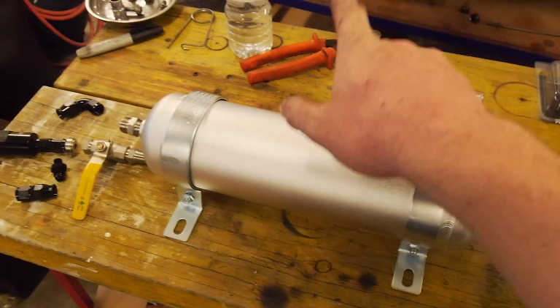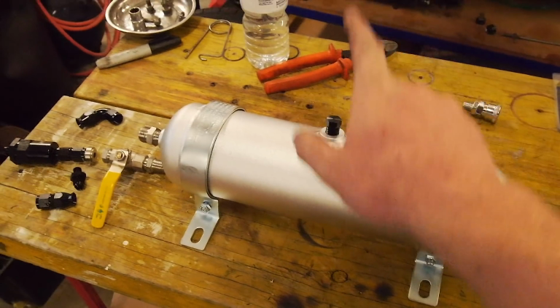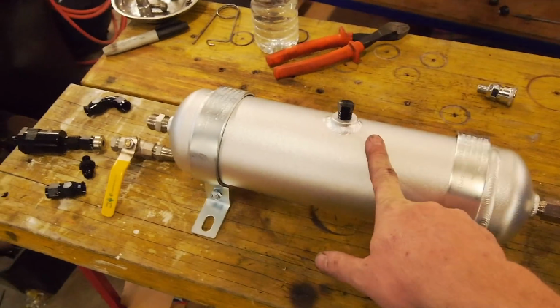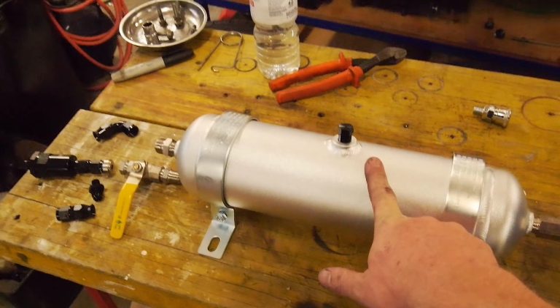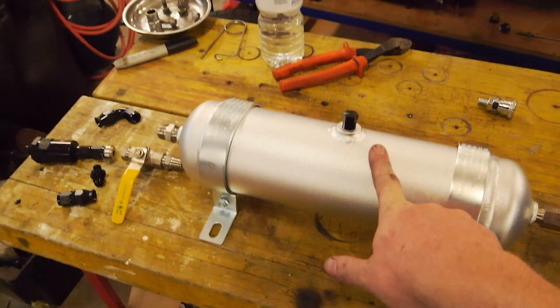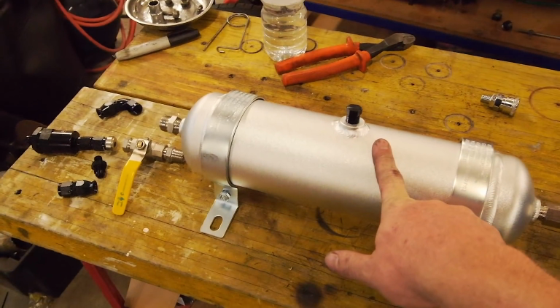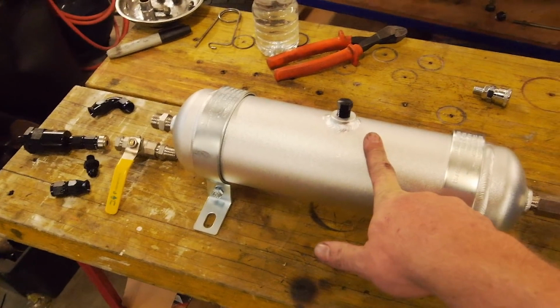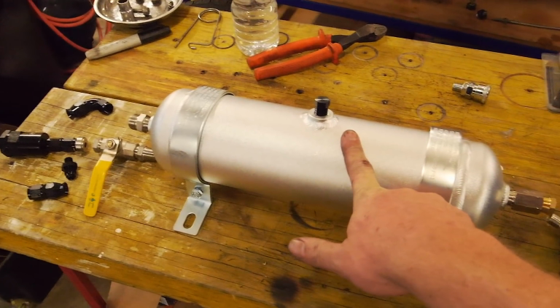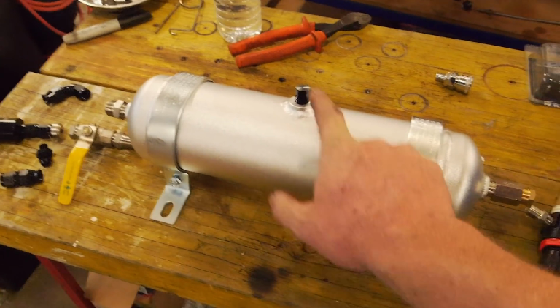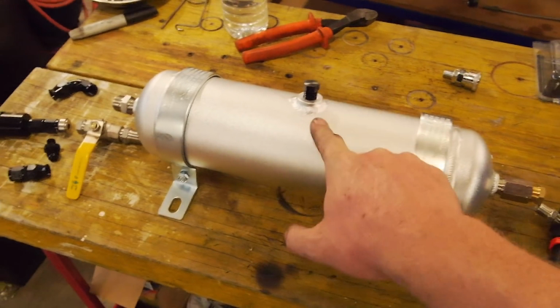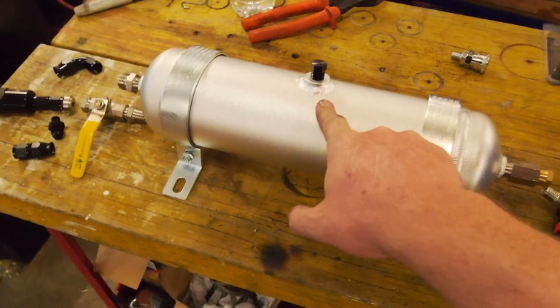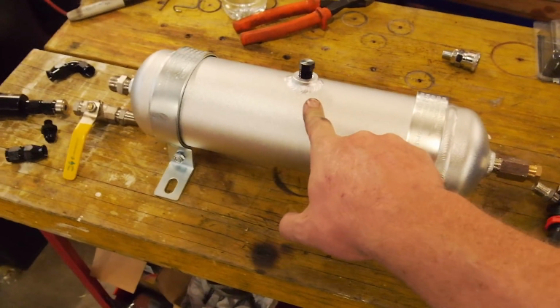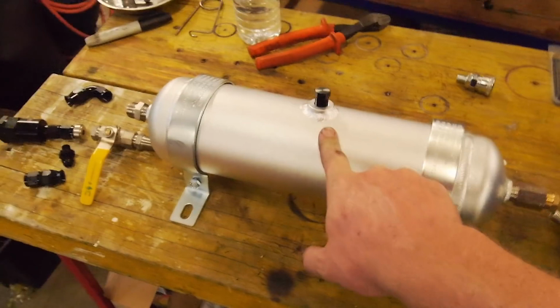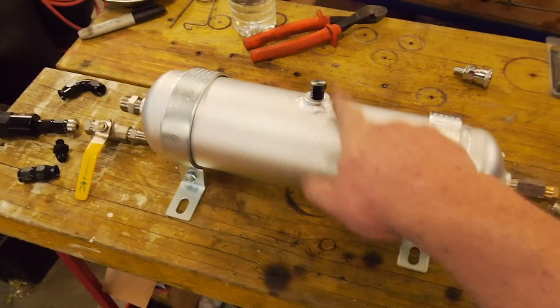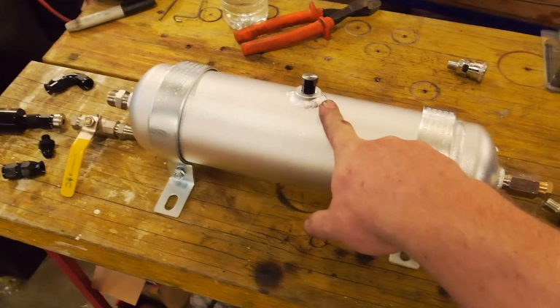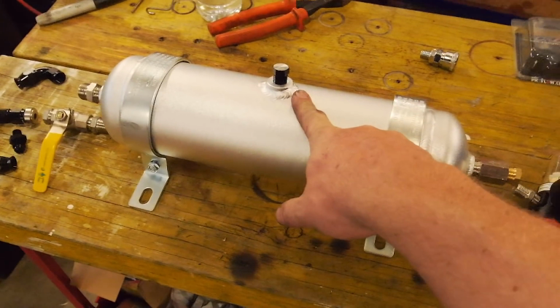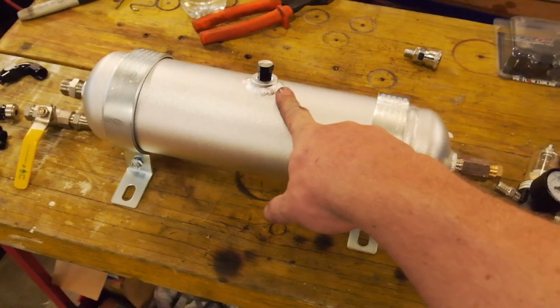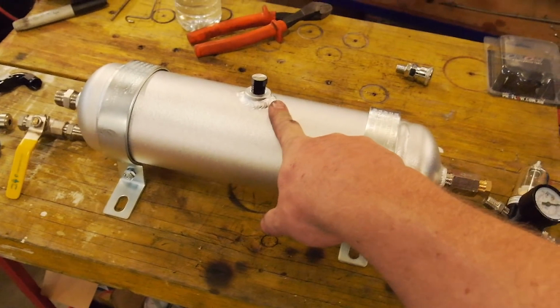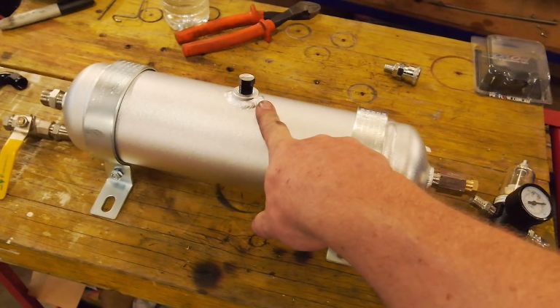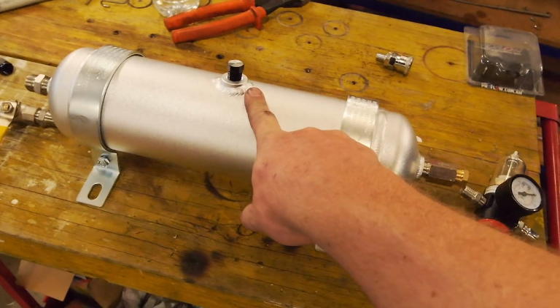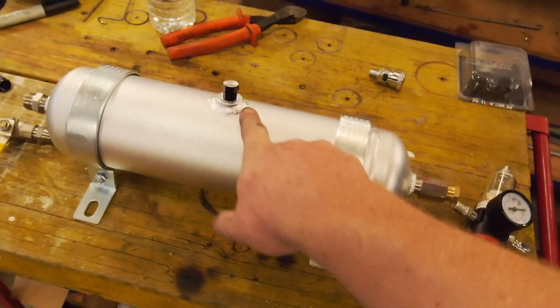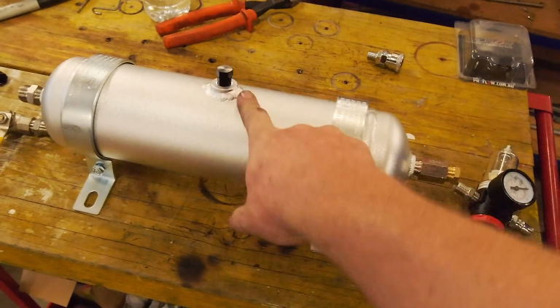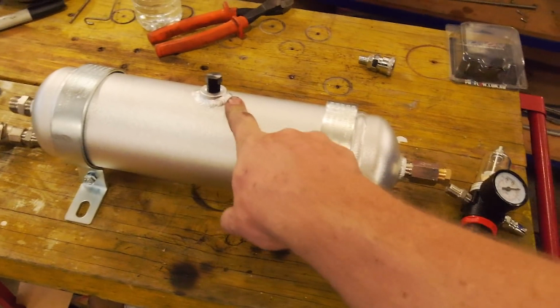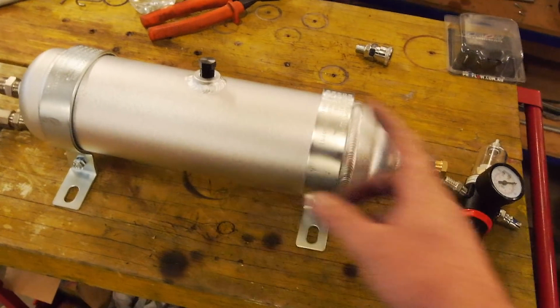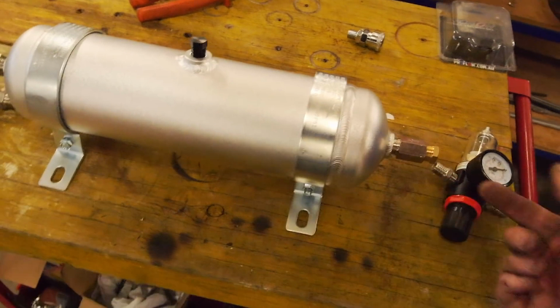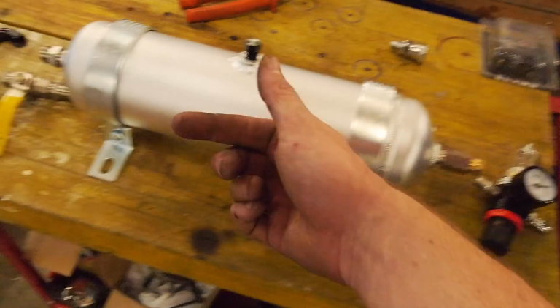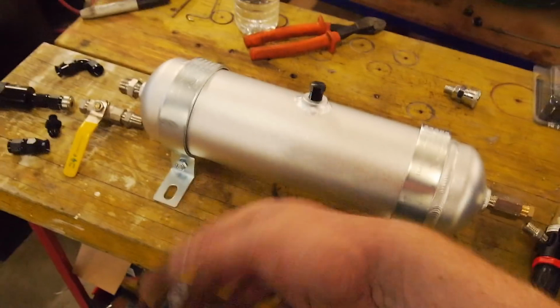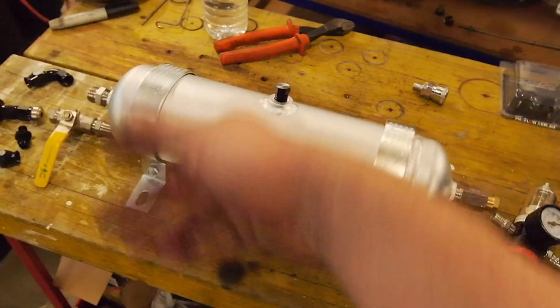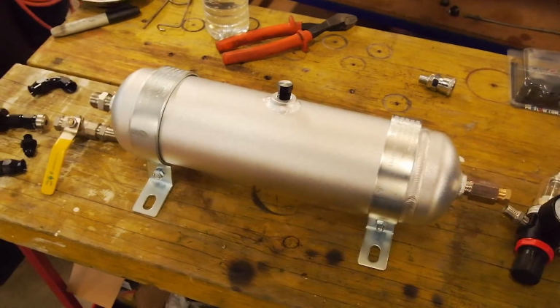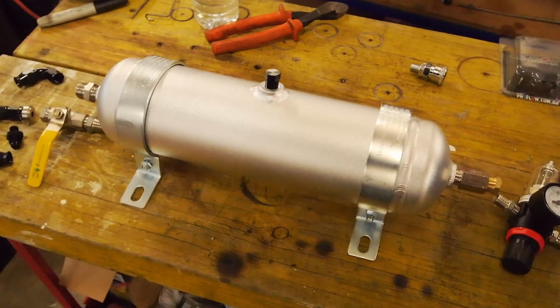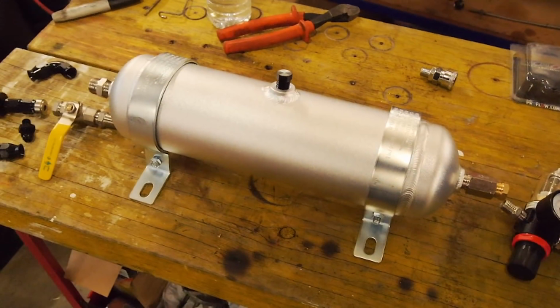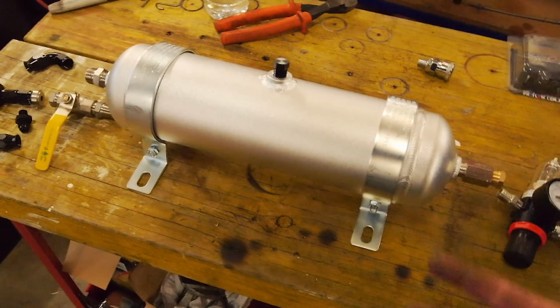Slight disclaimer — I should have figured out a way to check the oil level. We're just going to have to be careful to make sure we don't run it out of oil and pump air through, pushing out all the oil we just put in.